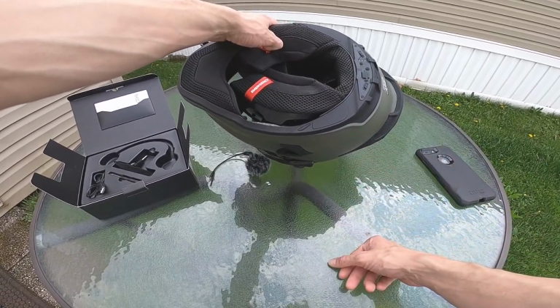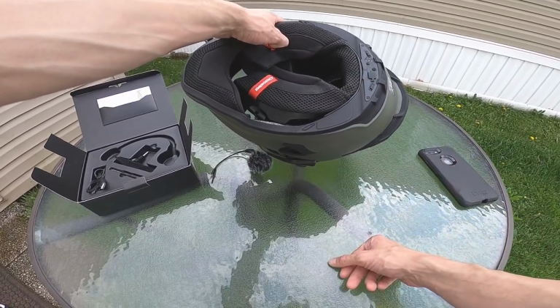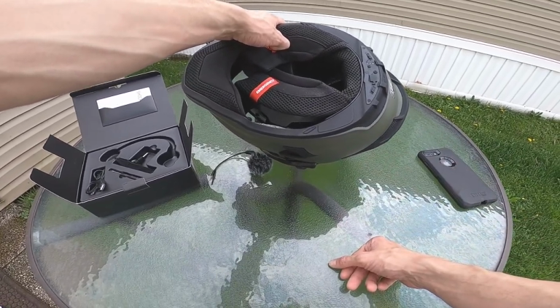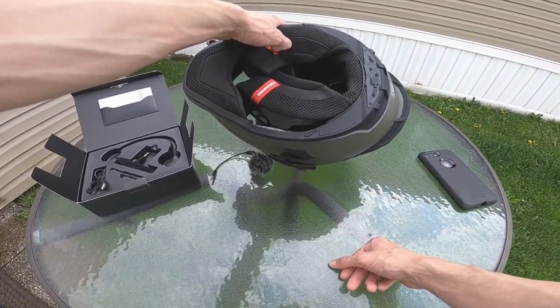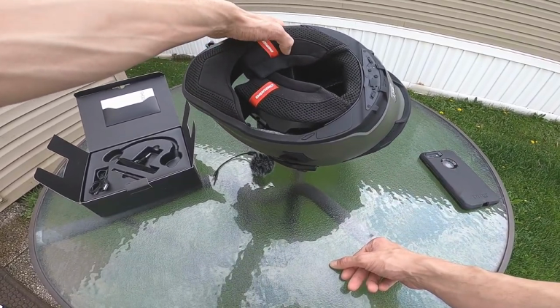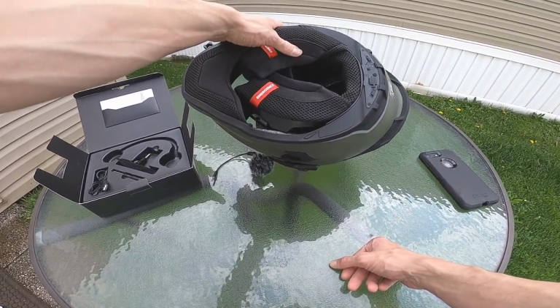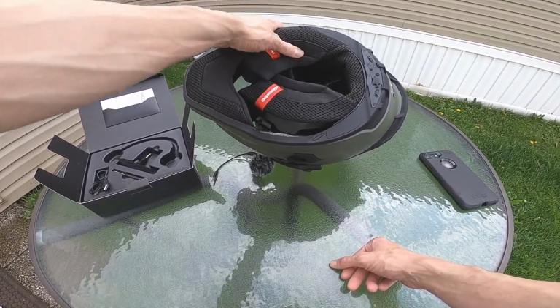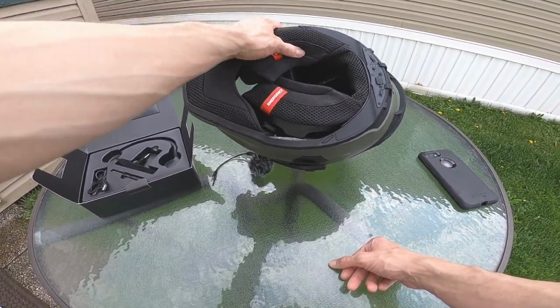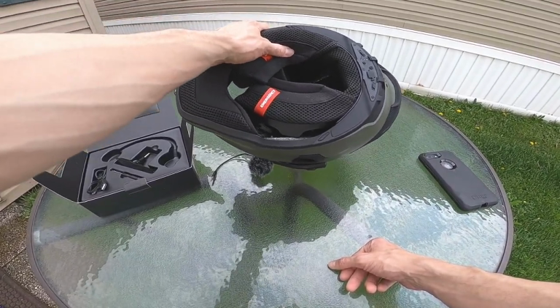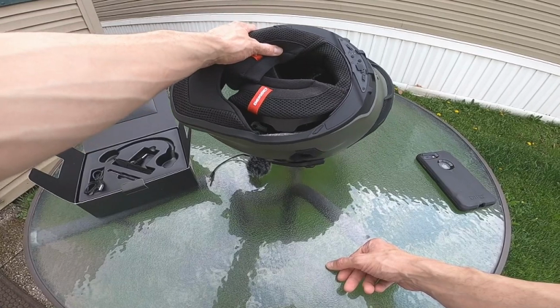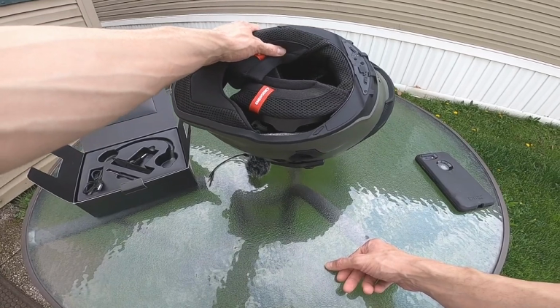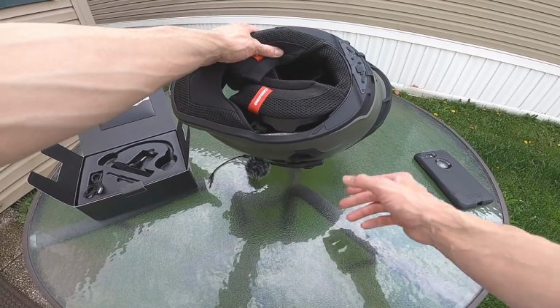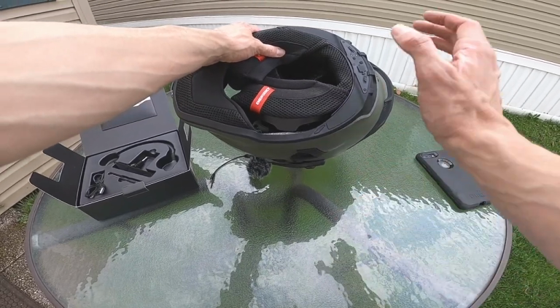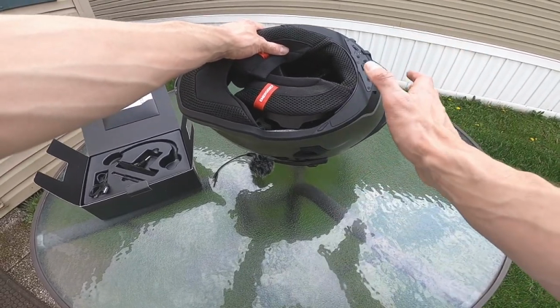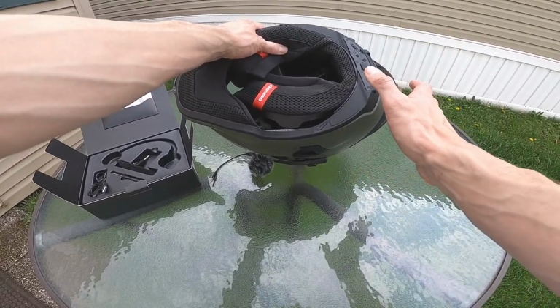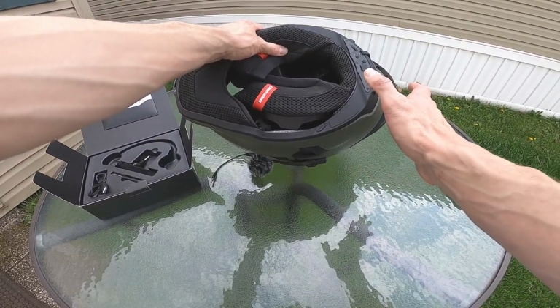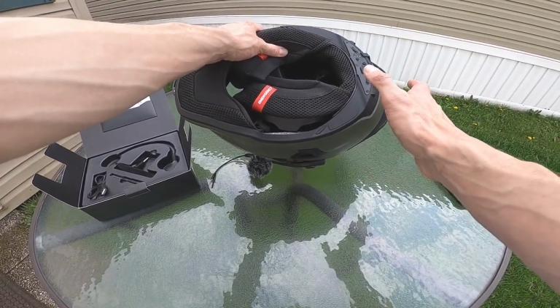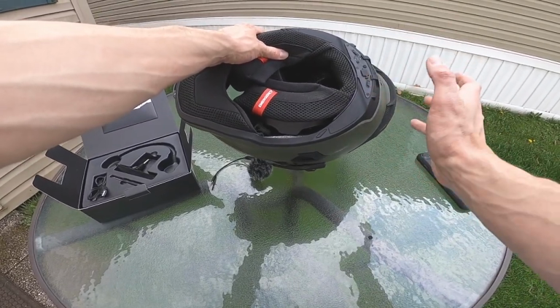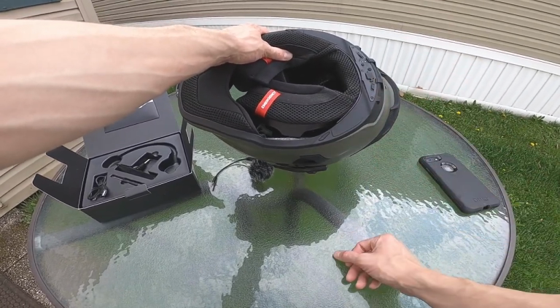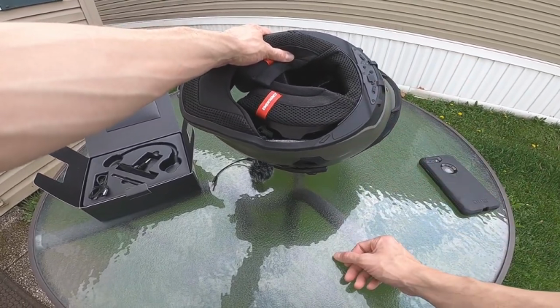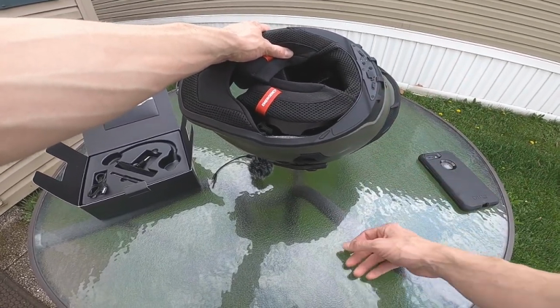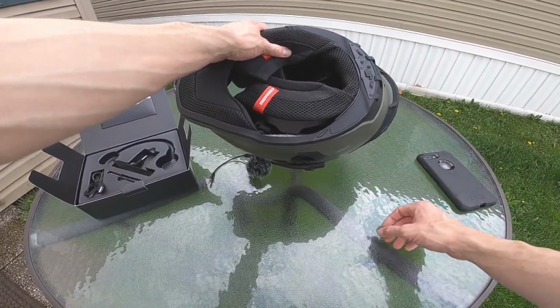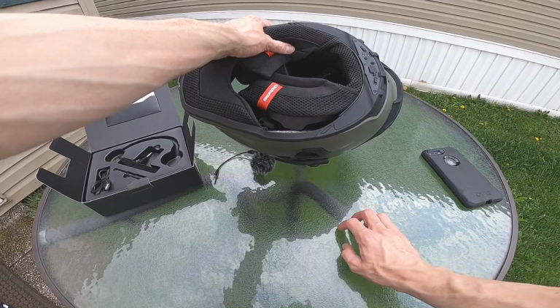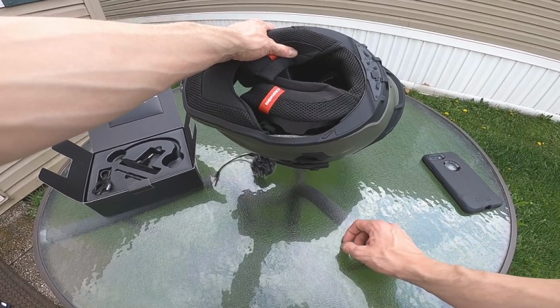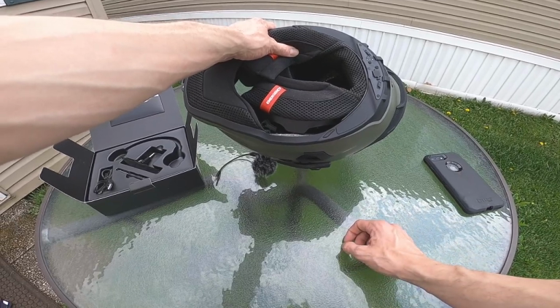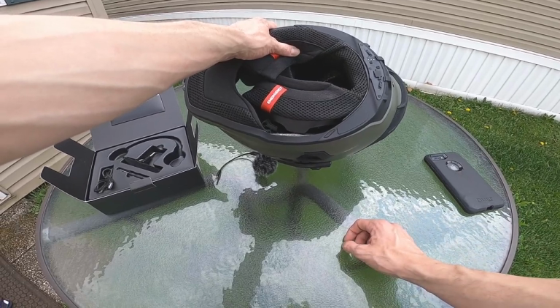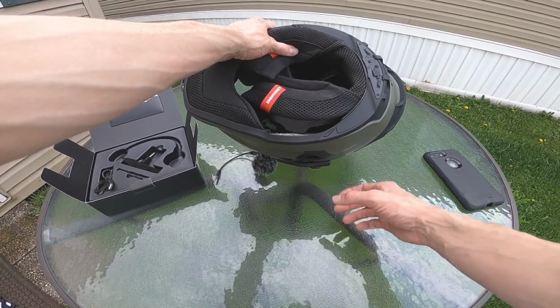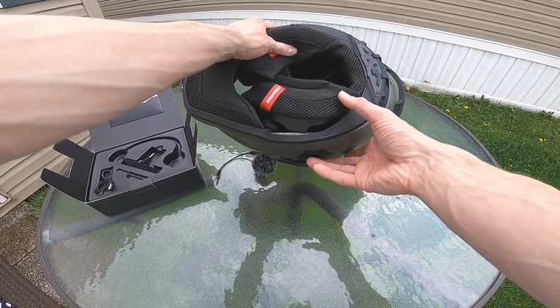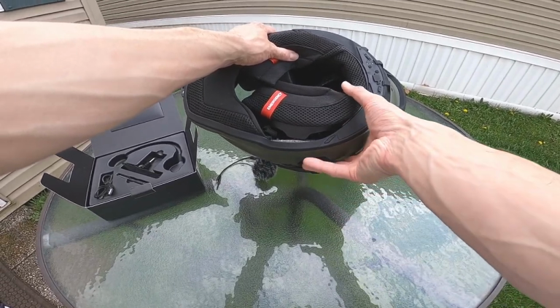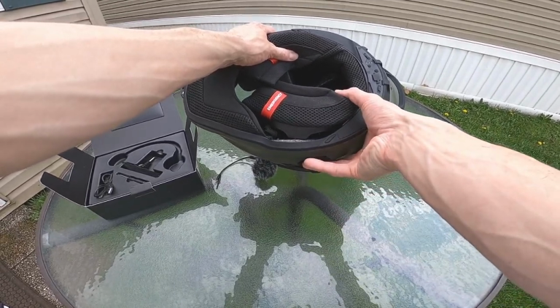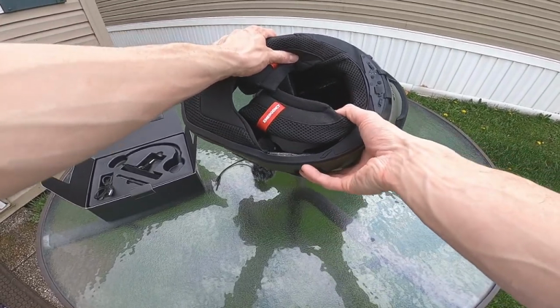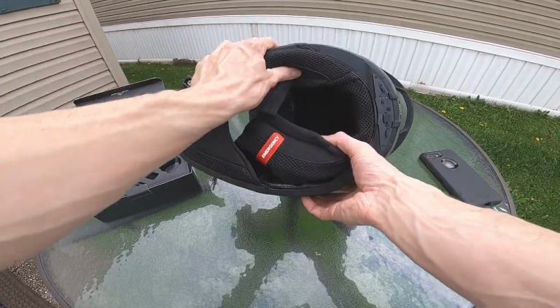All in all, the installation took maybe five to seven minutes once I finally figured out what I was doing. And yes, I did have to look at the instructions — so there's that.